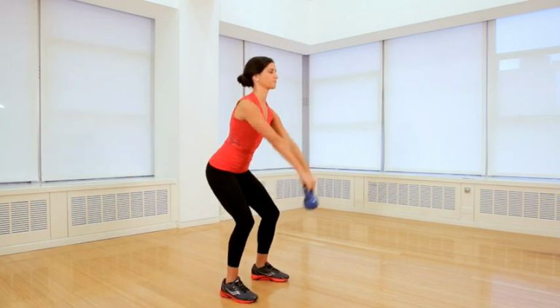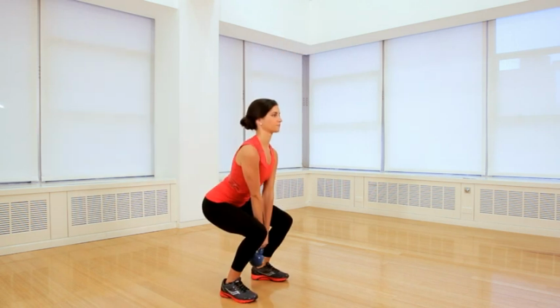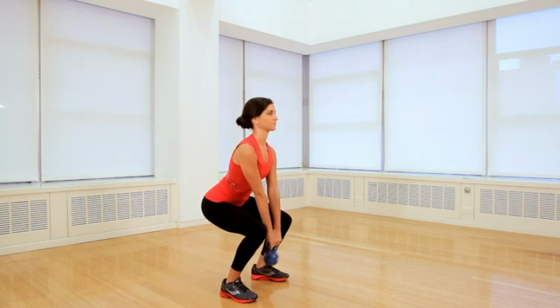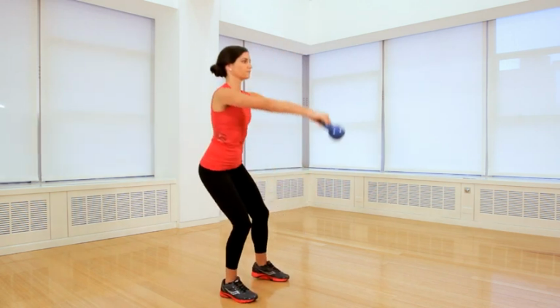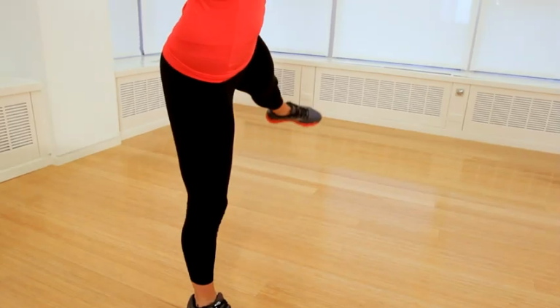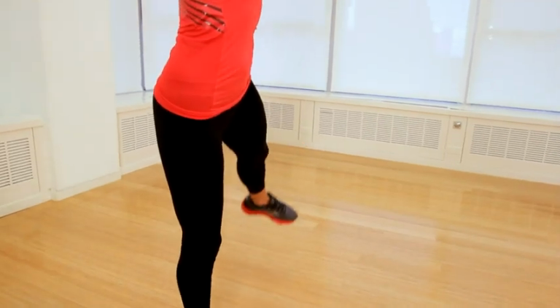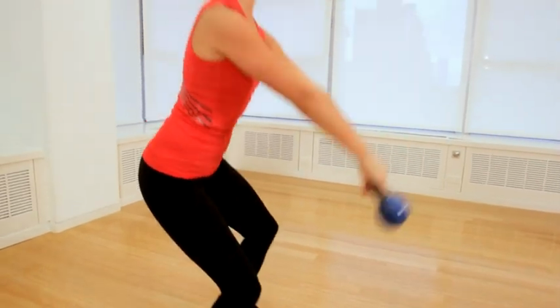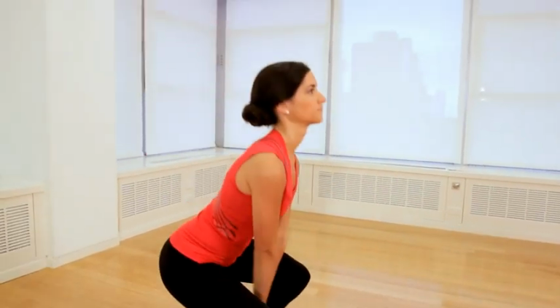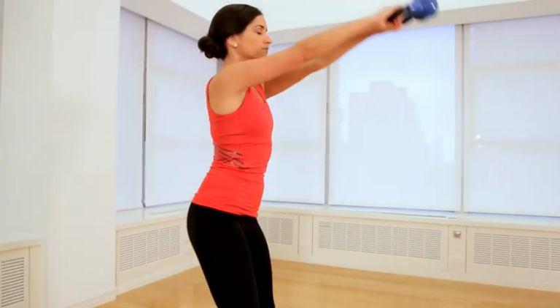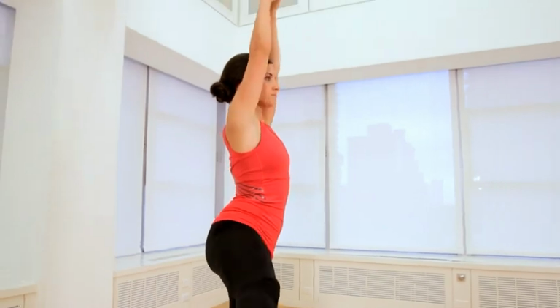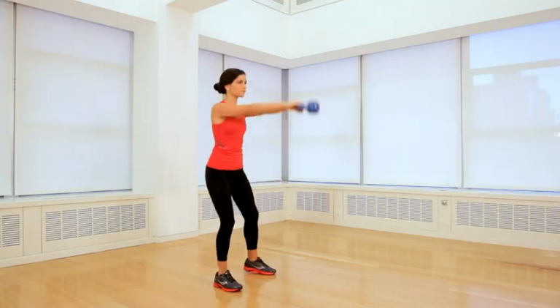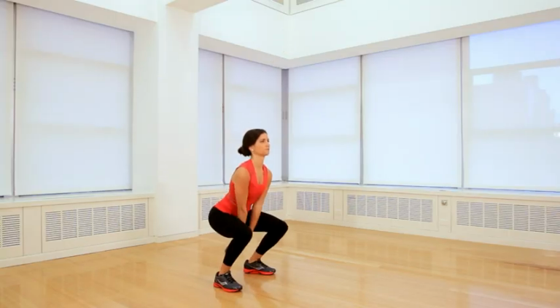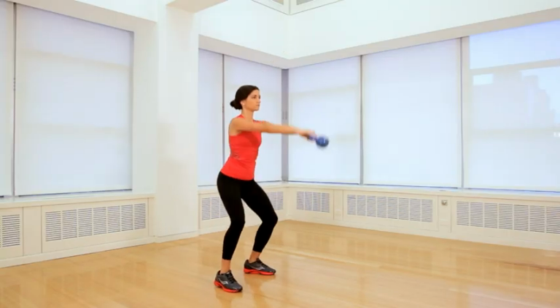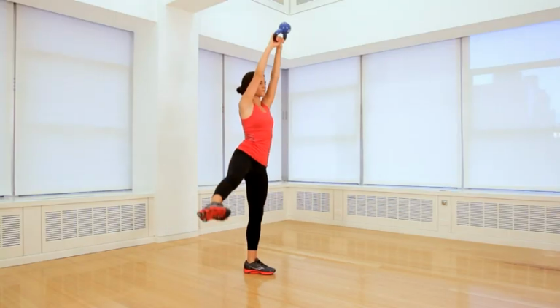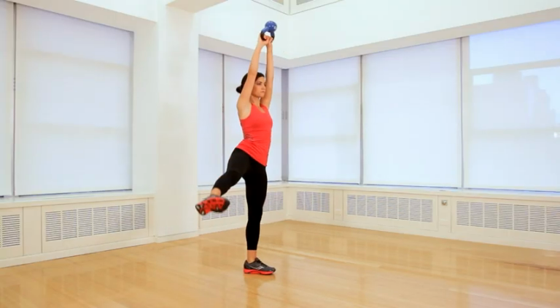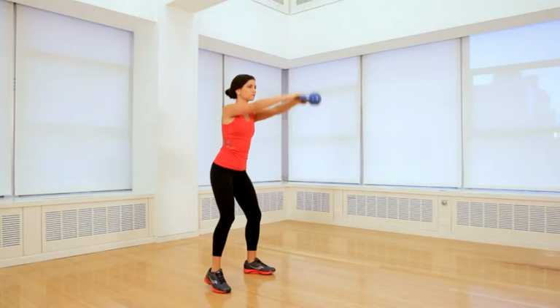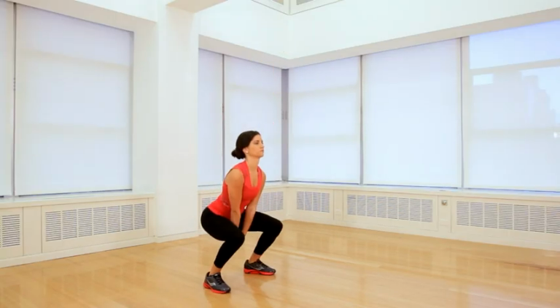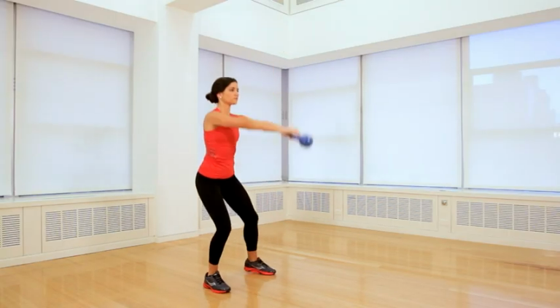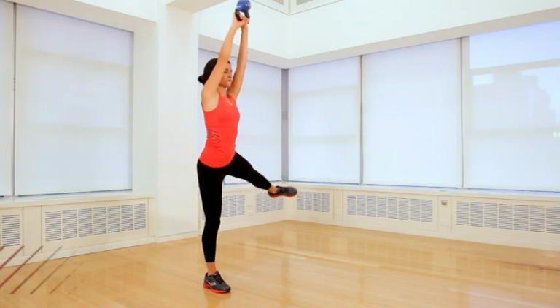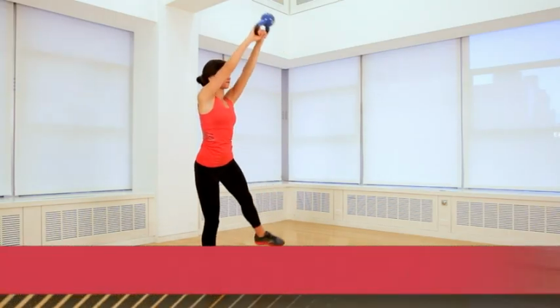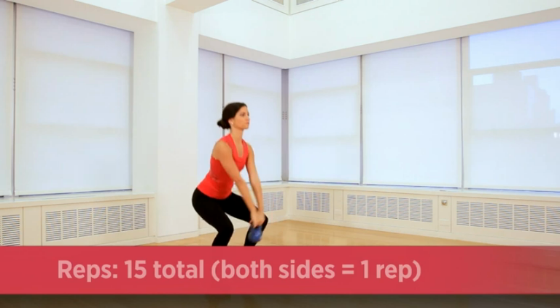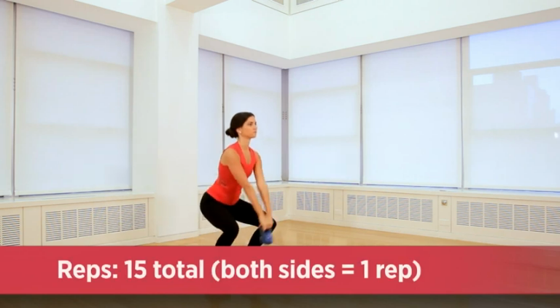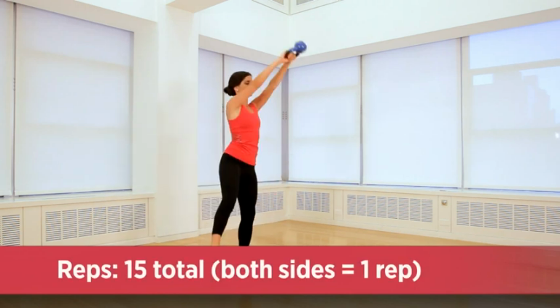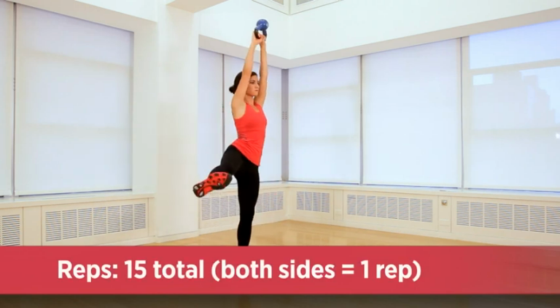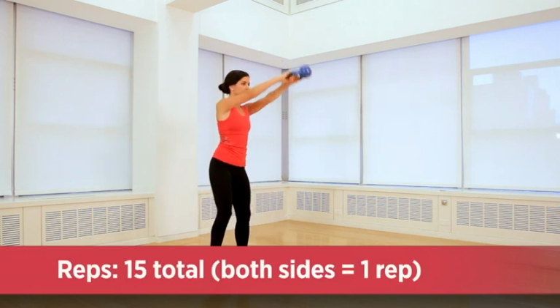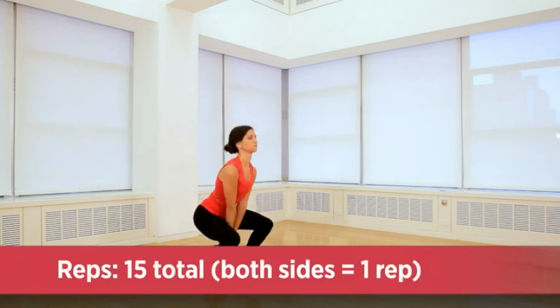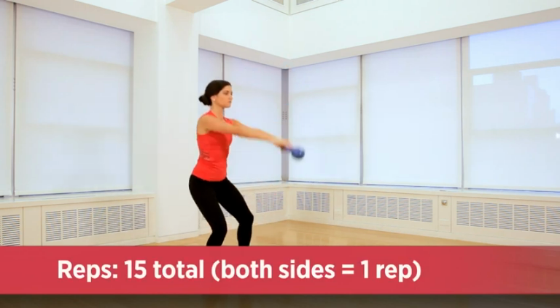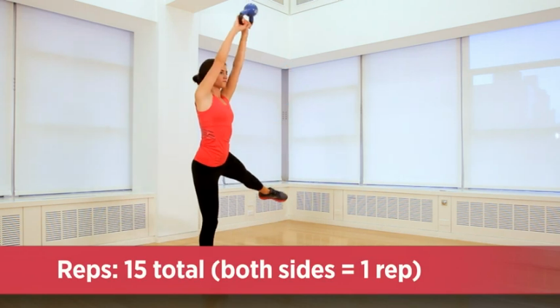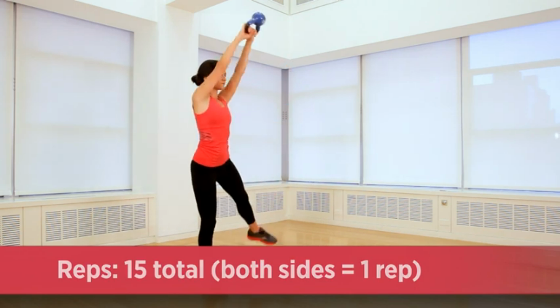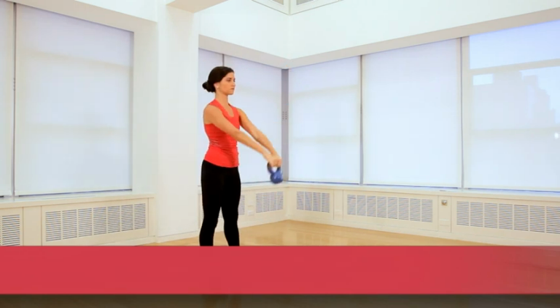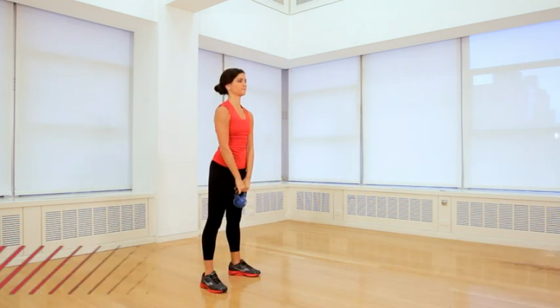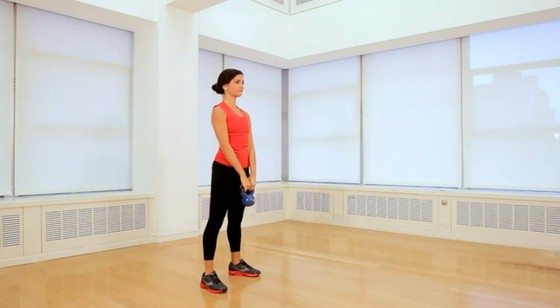Raise your left leg off the ground. You really want to focus on squeezing your glute as you raise your leg — it's going to make sure that you're really activating that outer thigh area. As you lower it, let it swing back behind you and use that momentum to bring it back up with each rep.